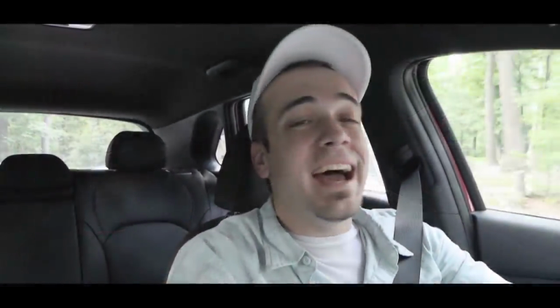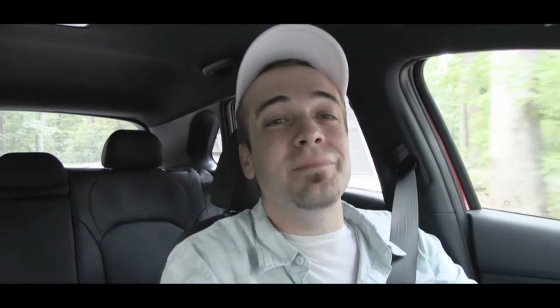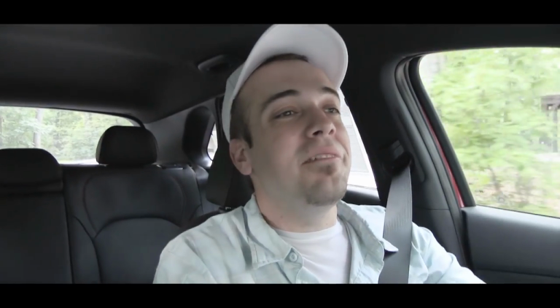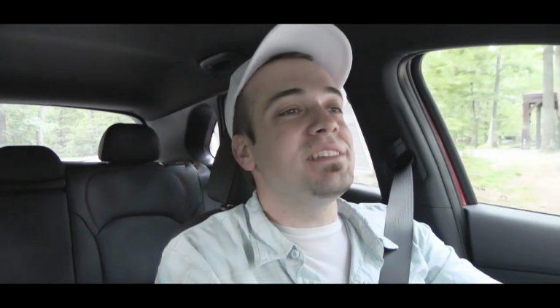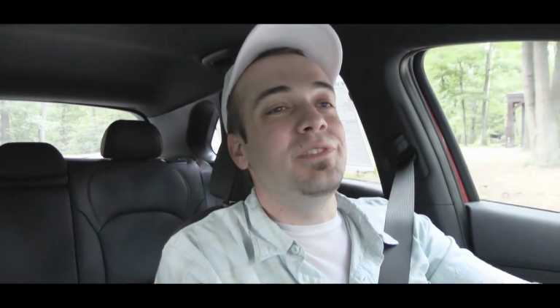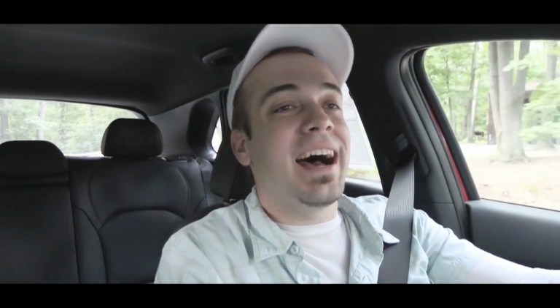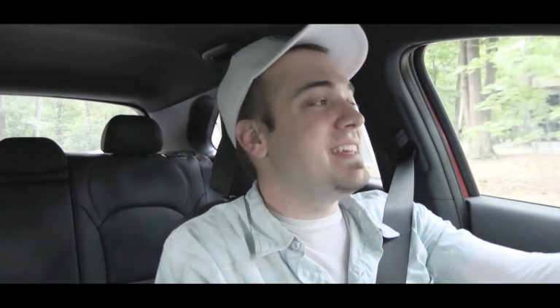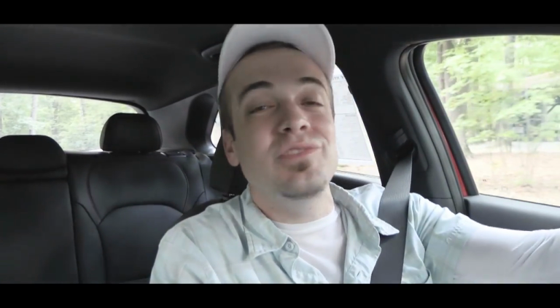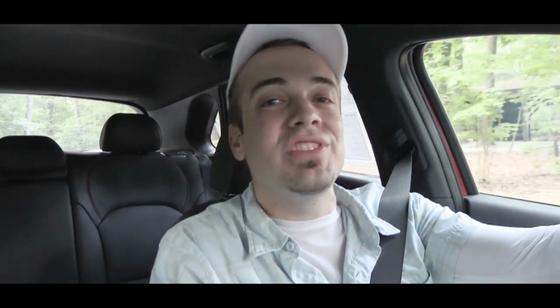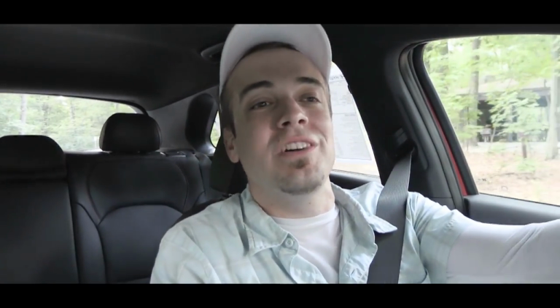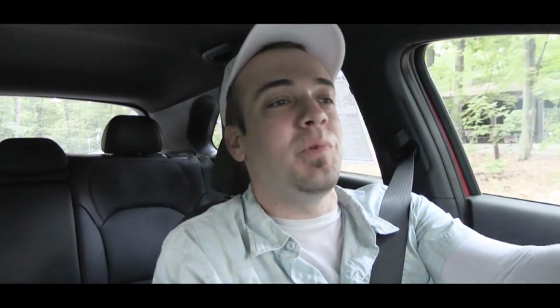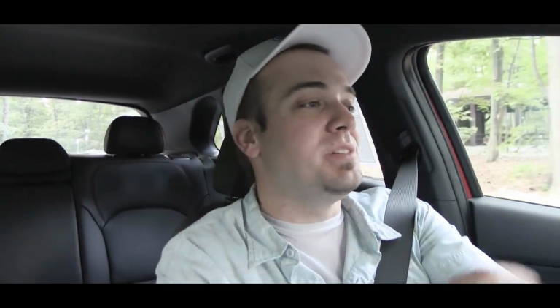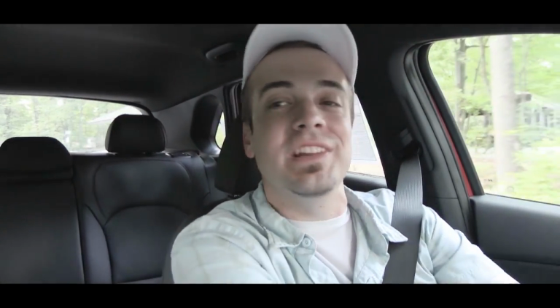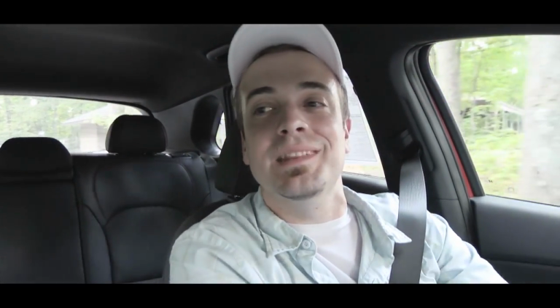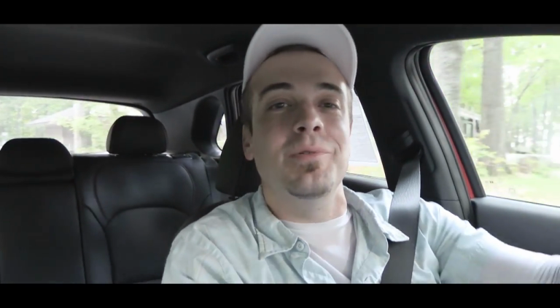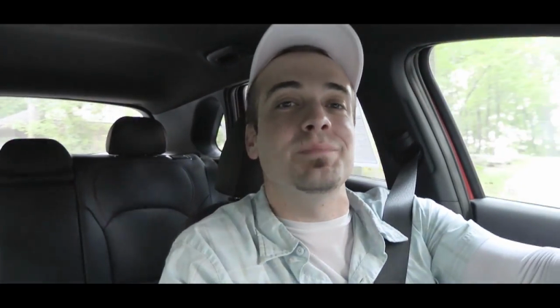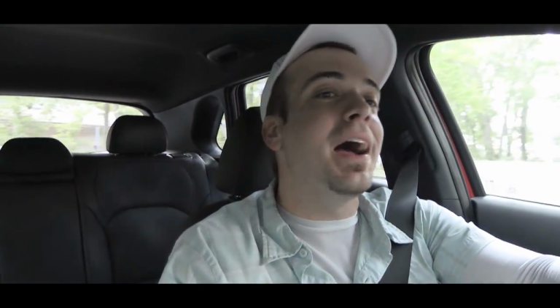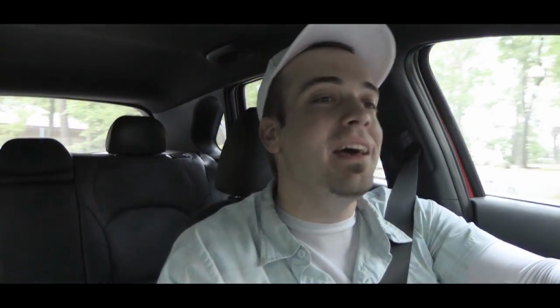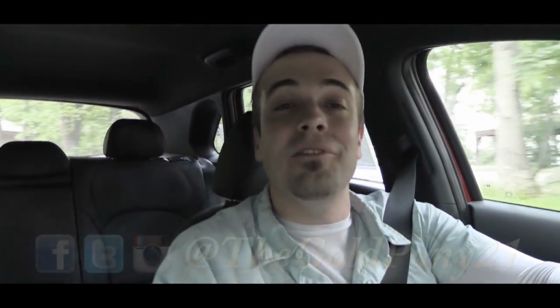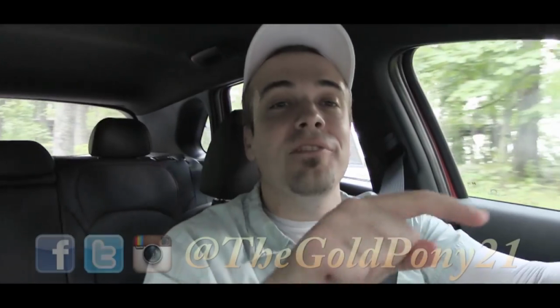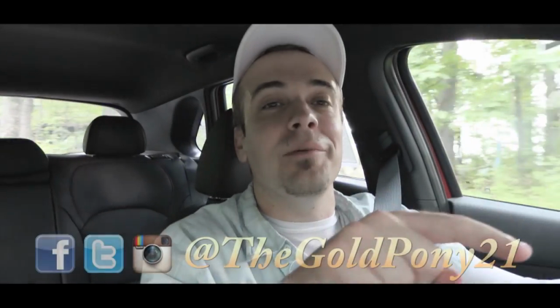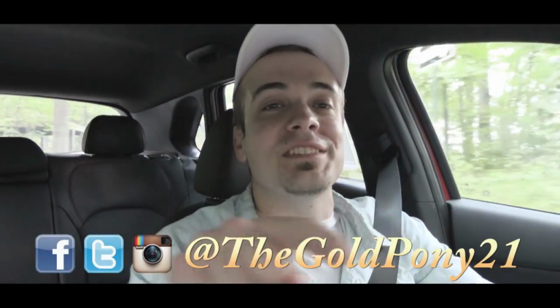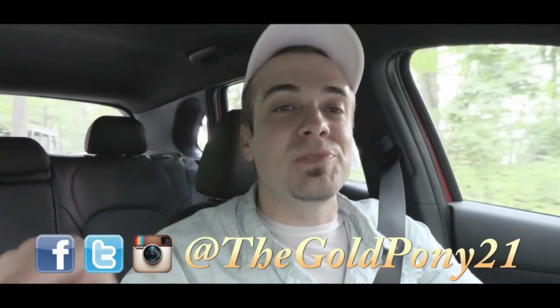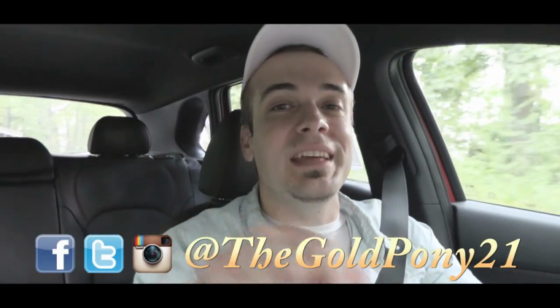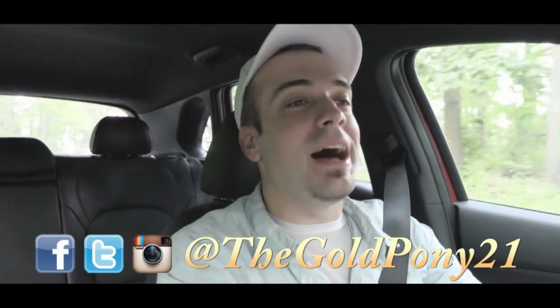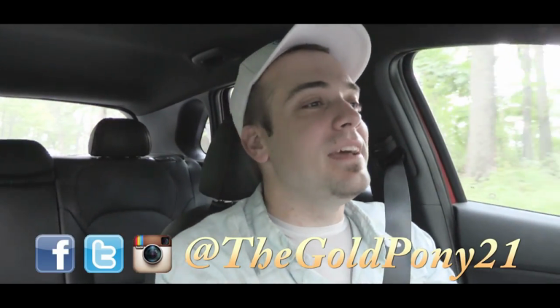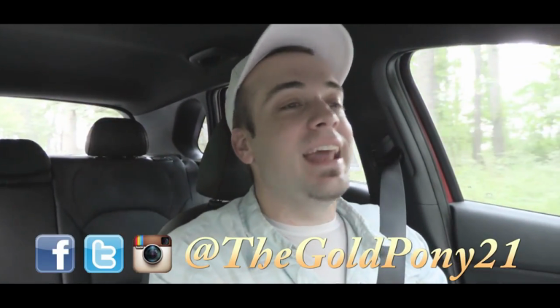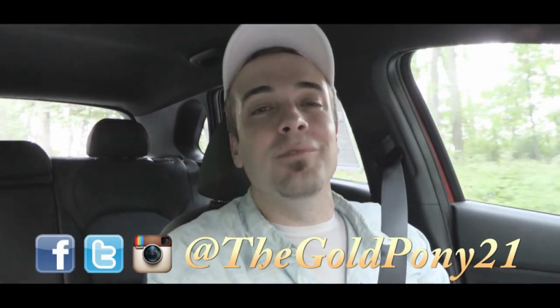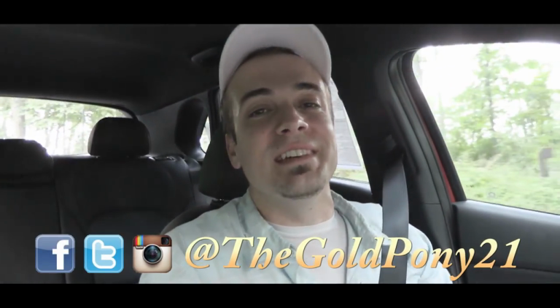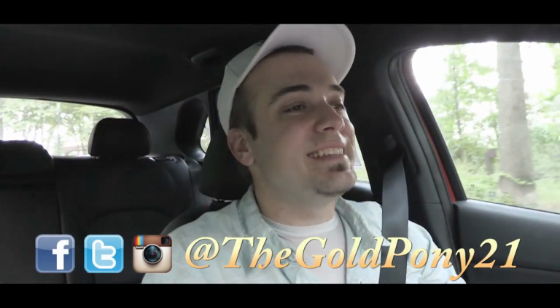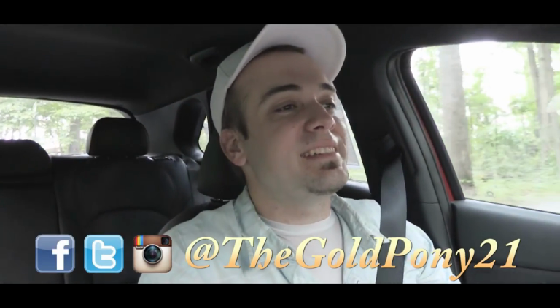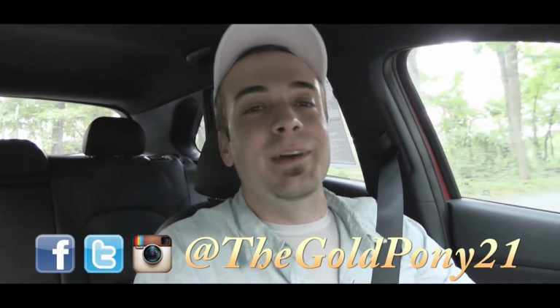That is about it for this one, you guys. Thank you so much for watching. Be sure to like the video and subscribe, feel free to follow me on social media, and I will see you guys in the next video.